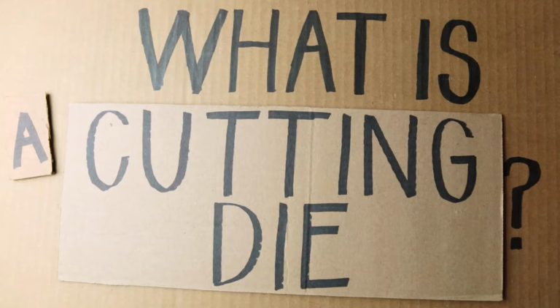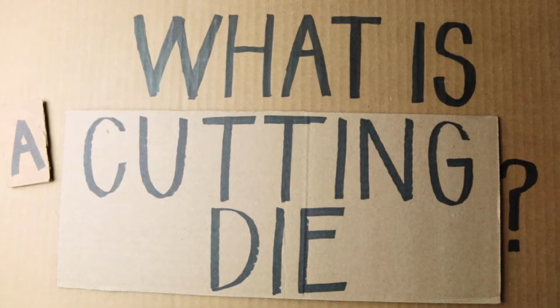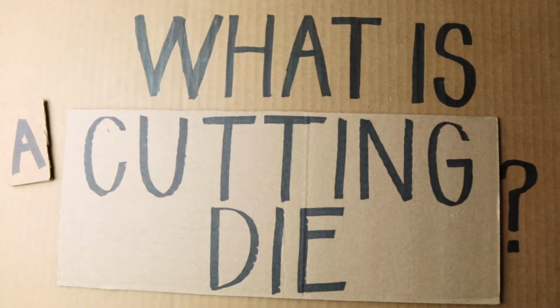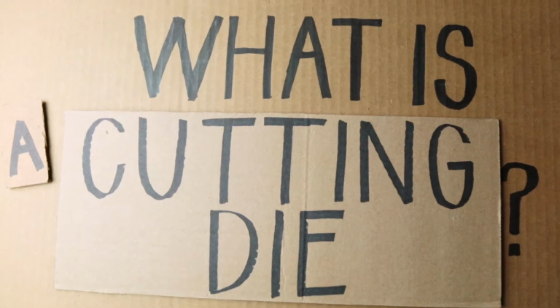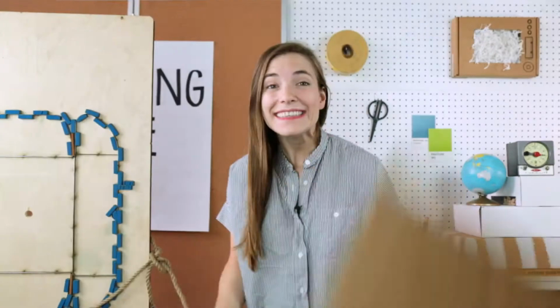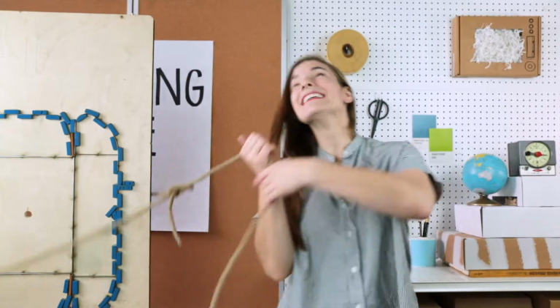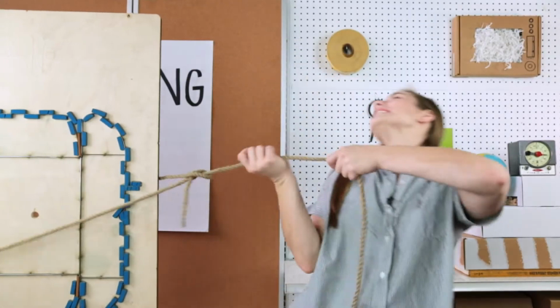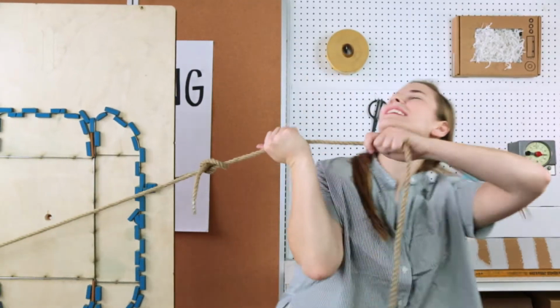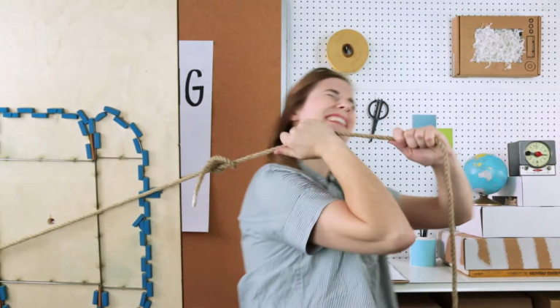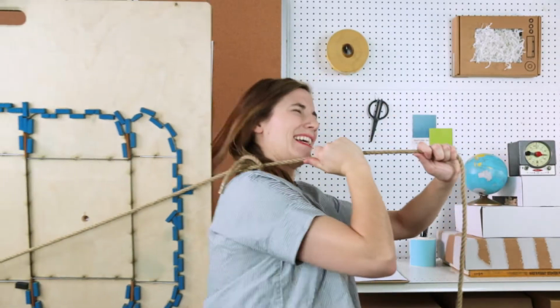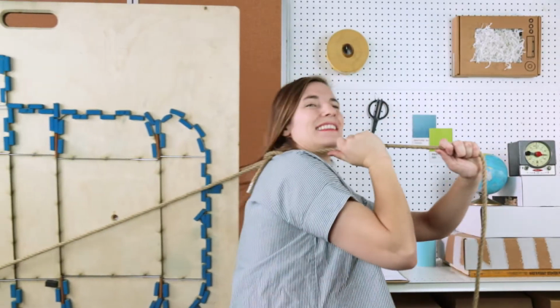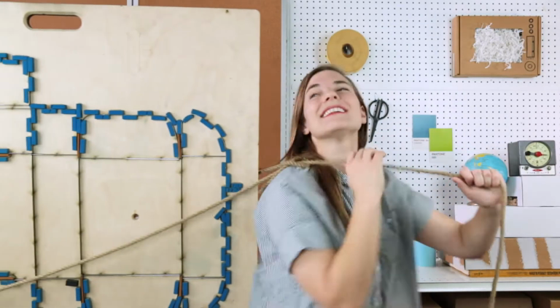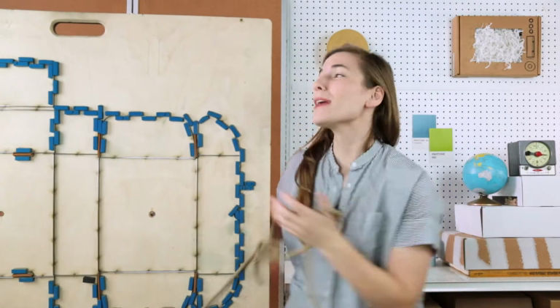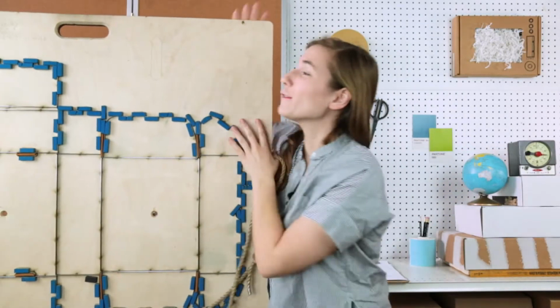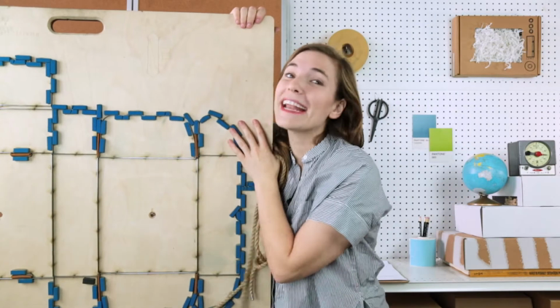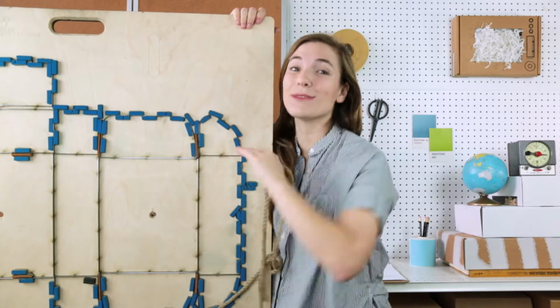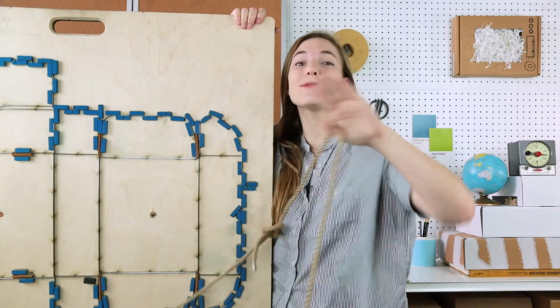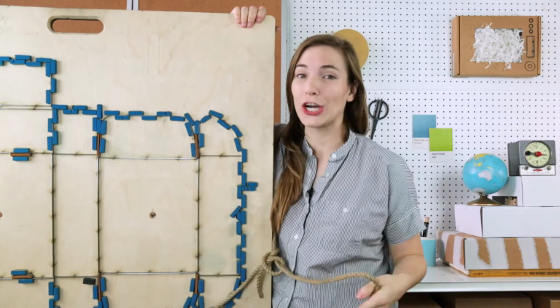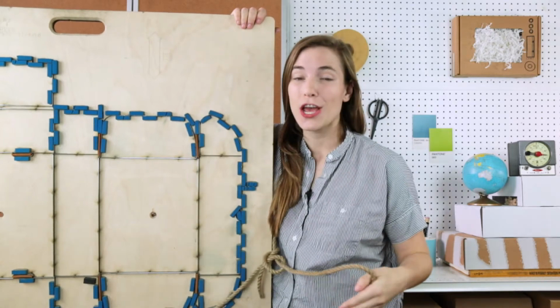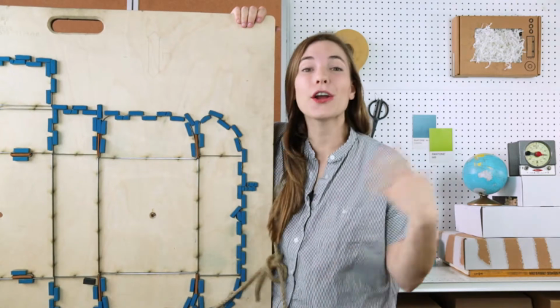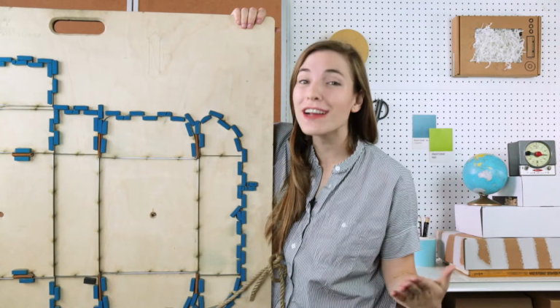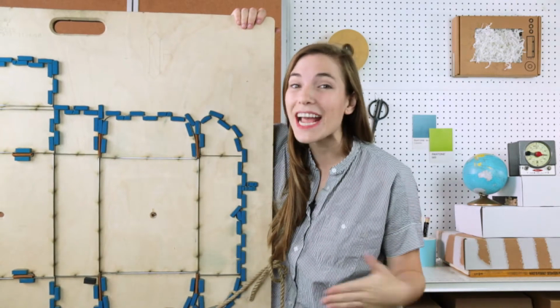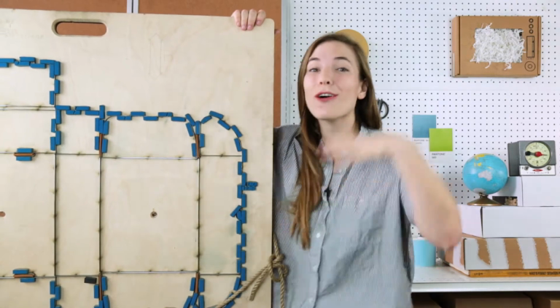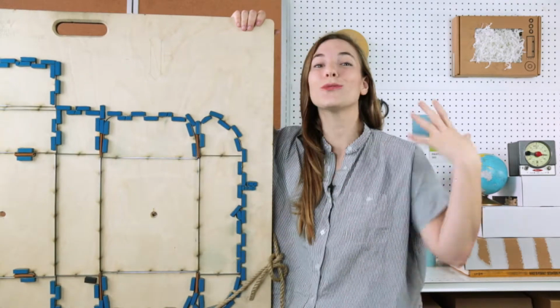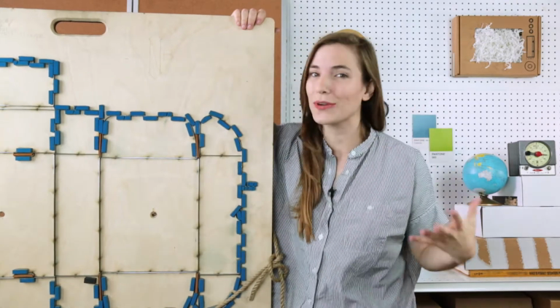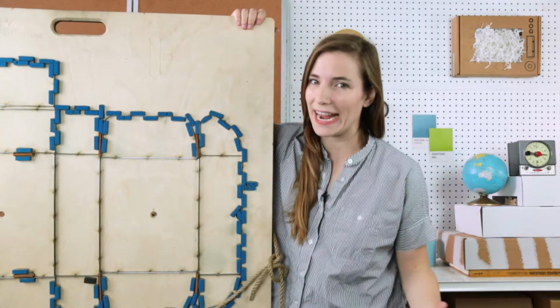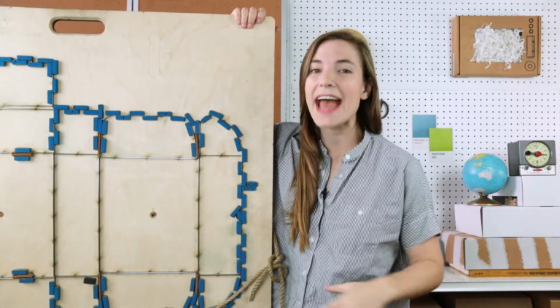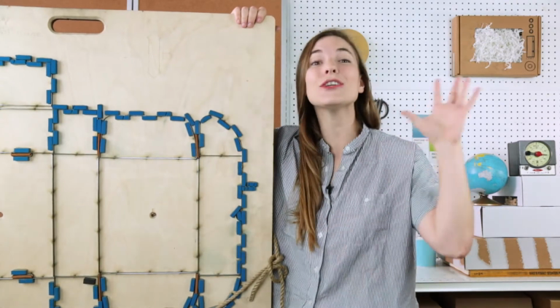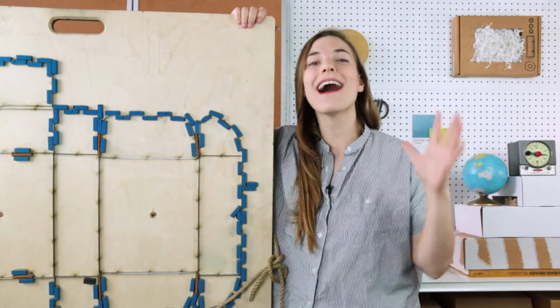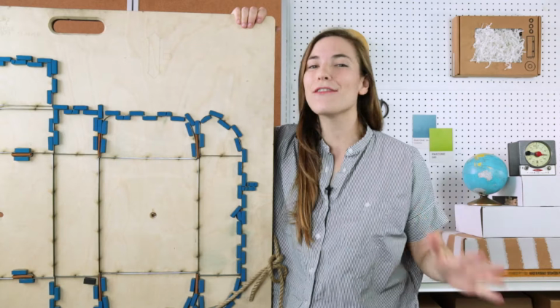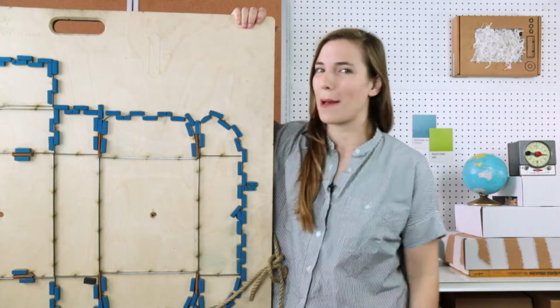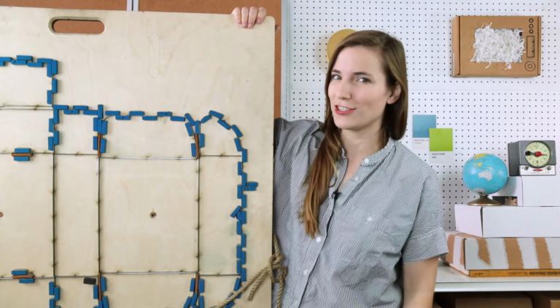What is a cutting die? This is a cutting die. Sometimes they're flat and sometimes they're curved. A curved cutting die would be called a rotary die and it's used in high volume applications.